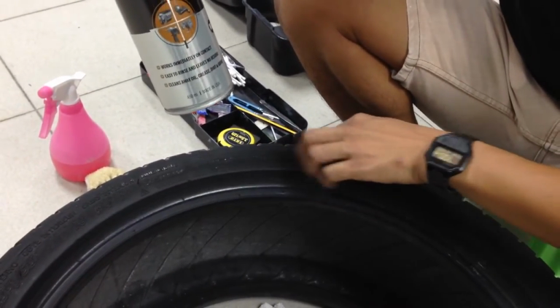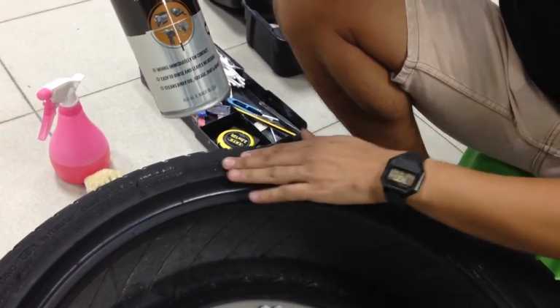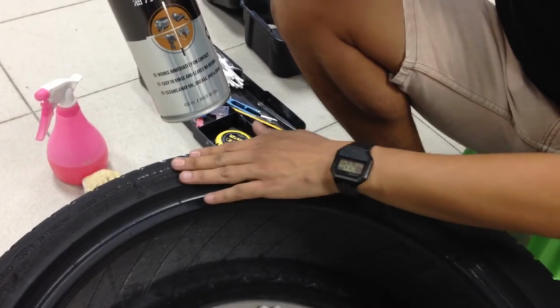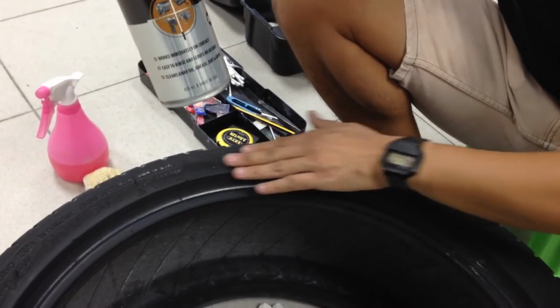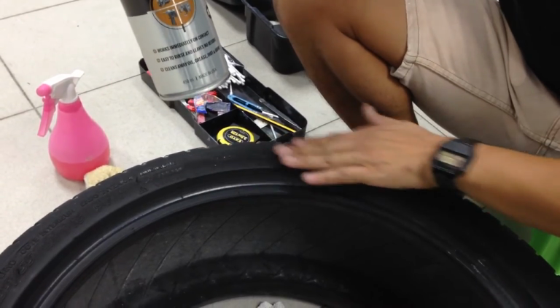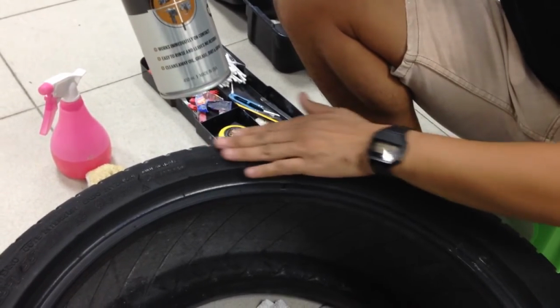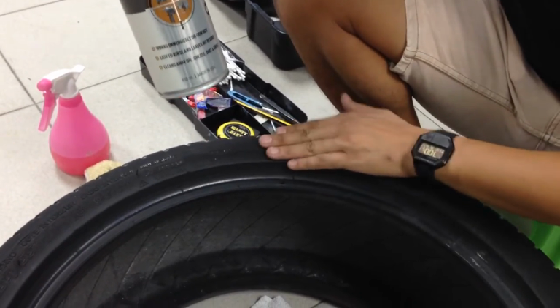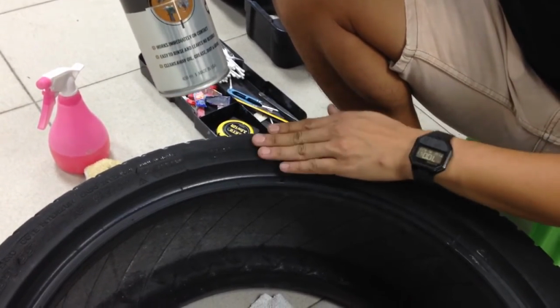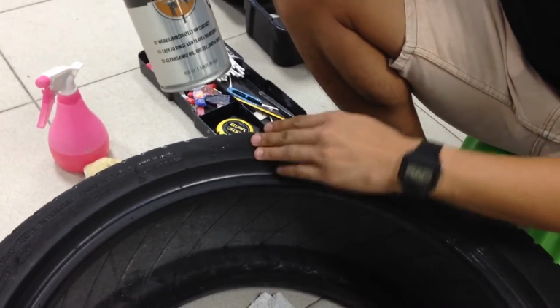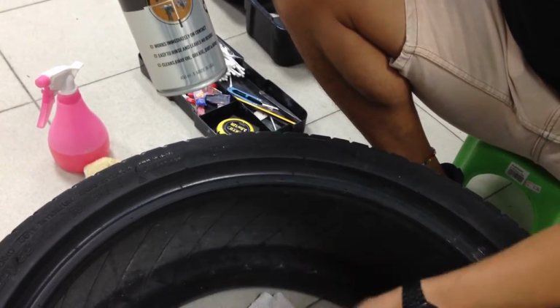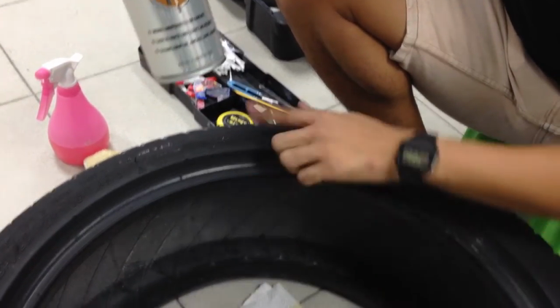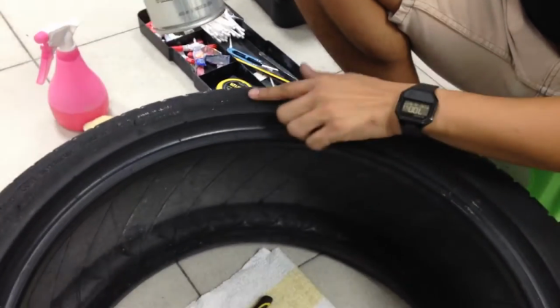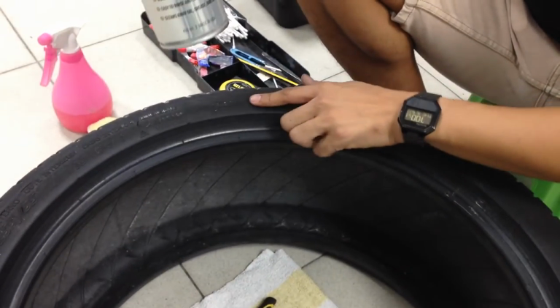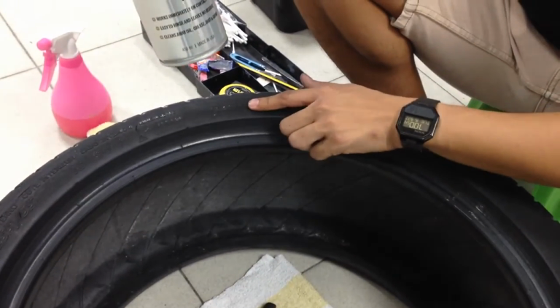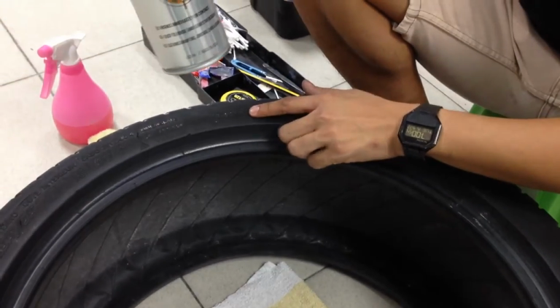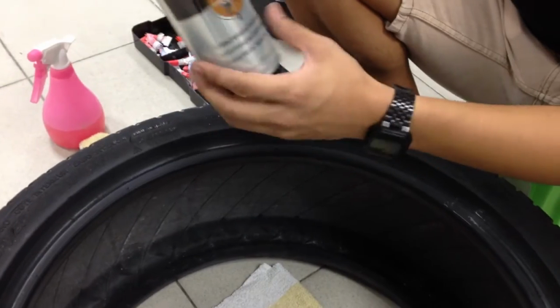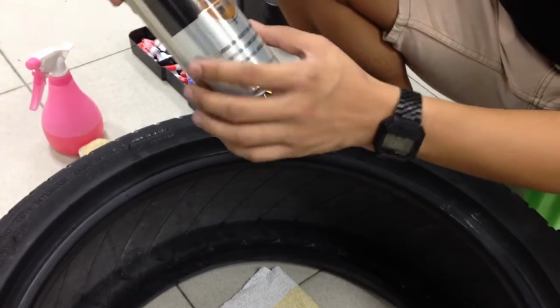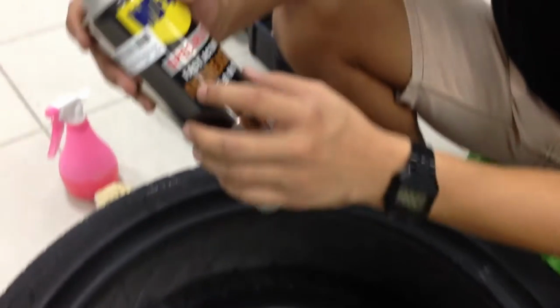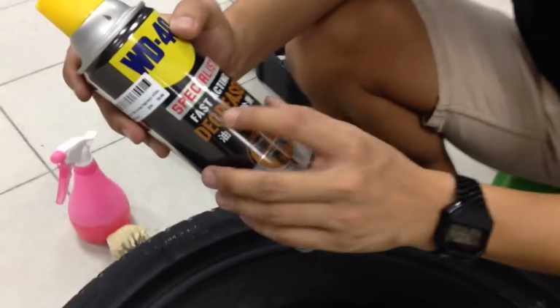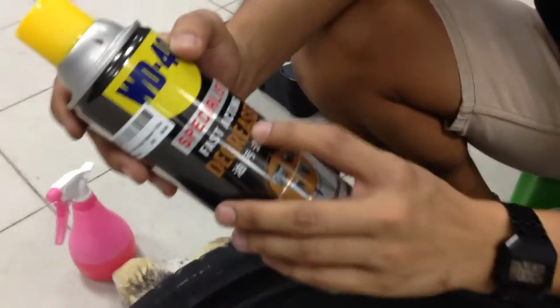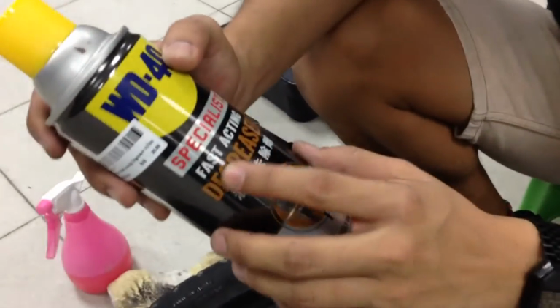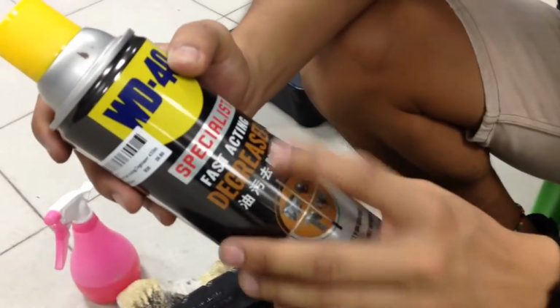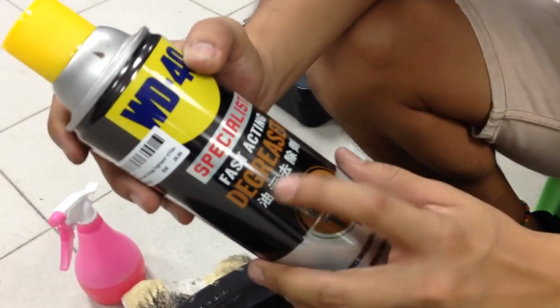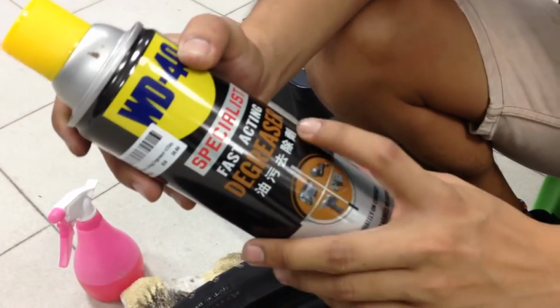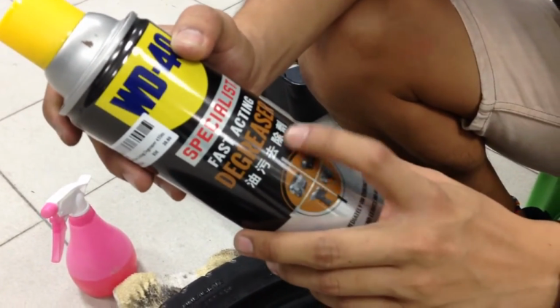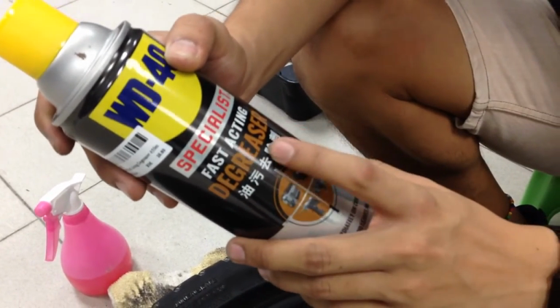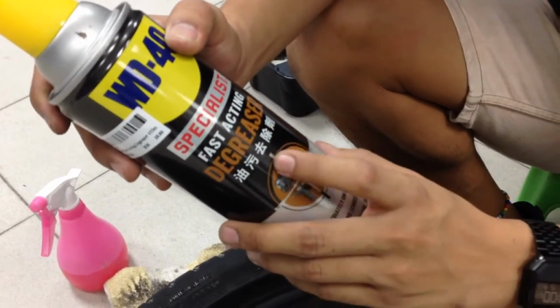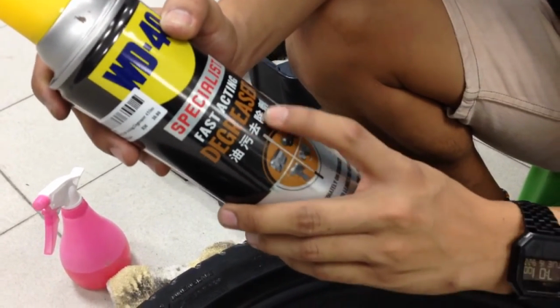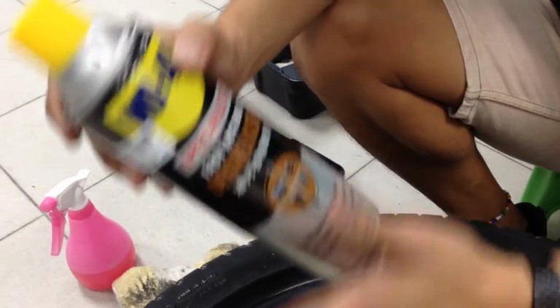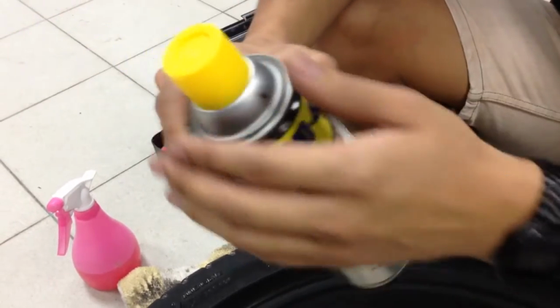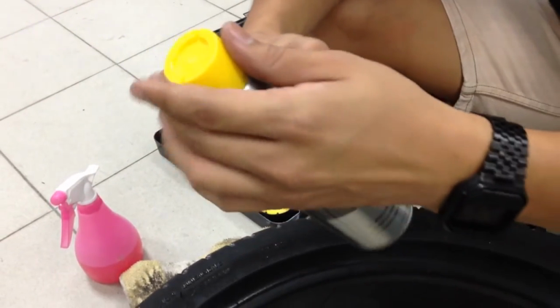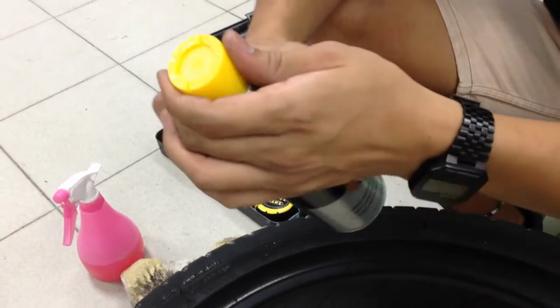You have to clean this perfectly or else the letters won't glue on. So just look for any fast-acting degreaser, and I'm going to show you how to do it.